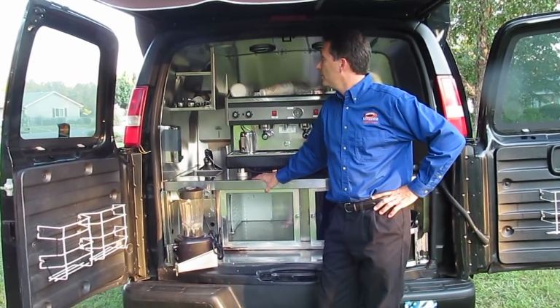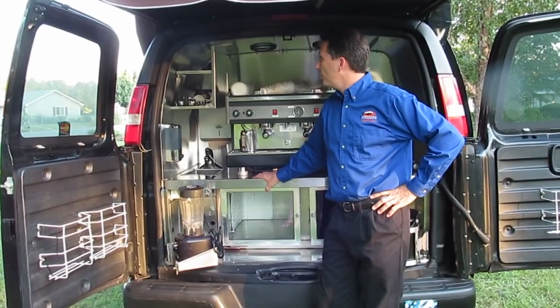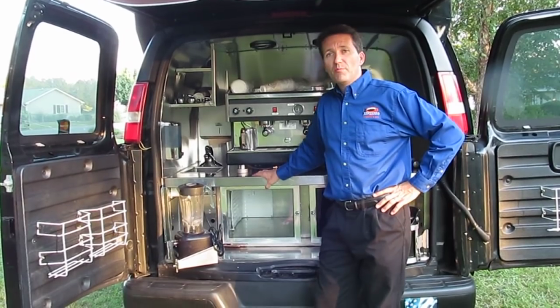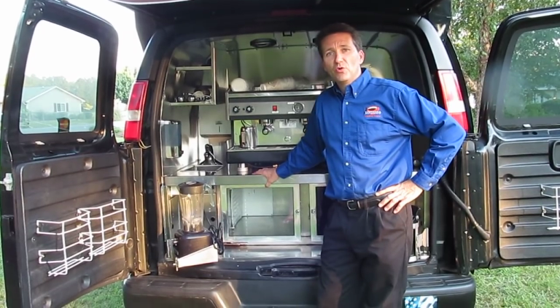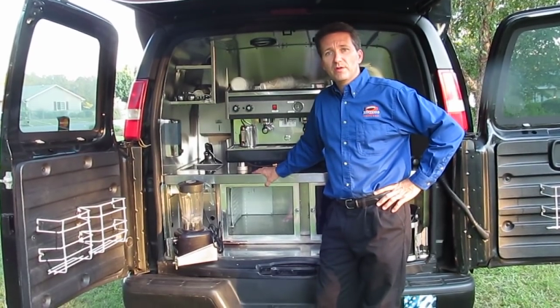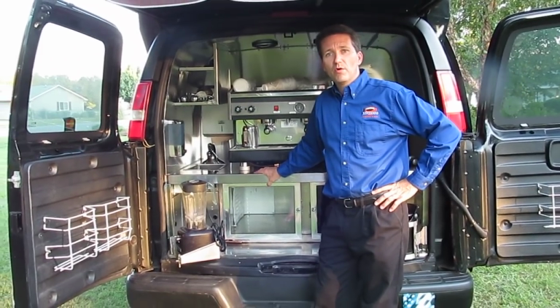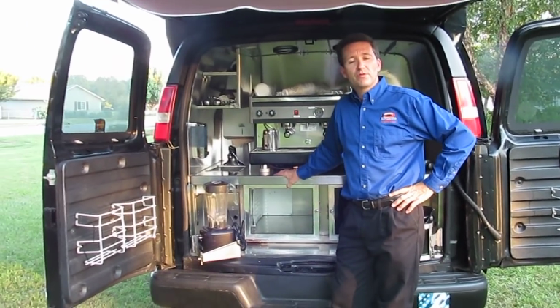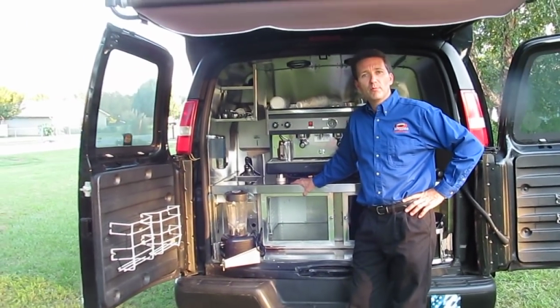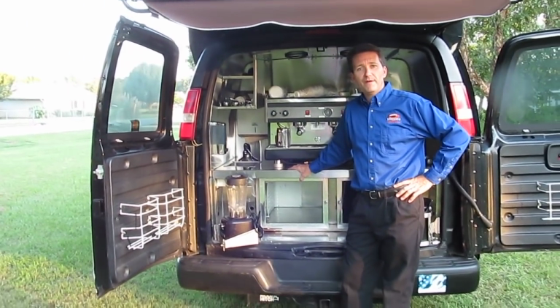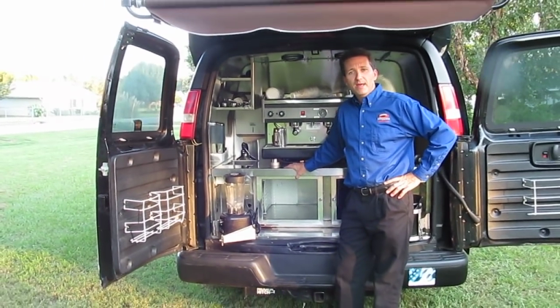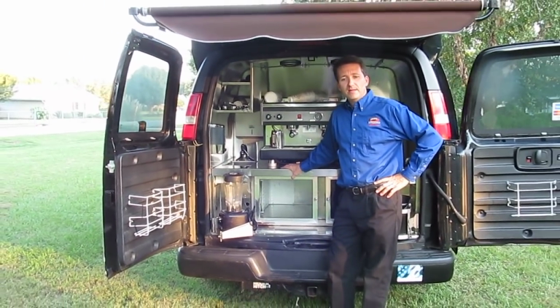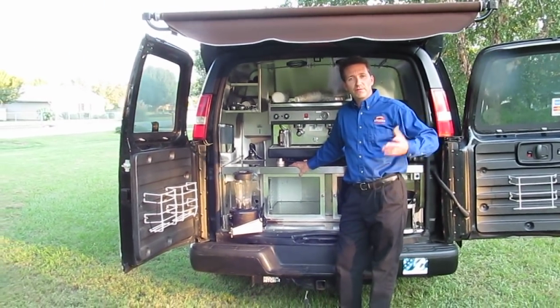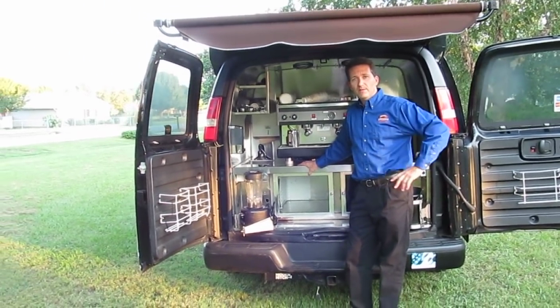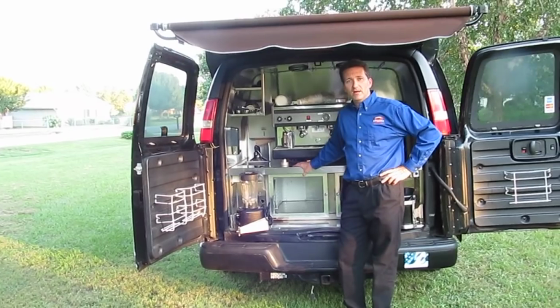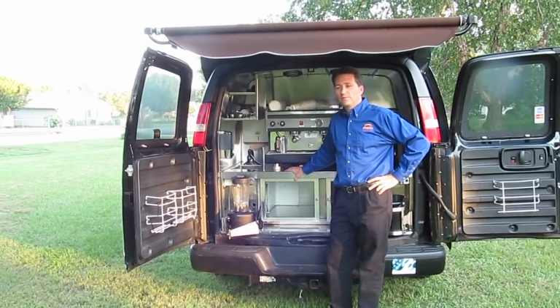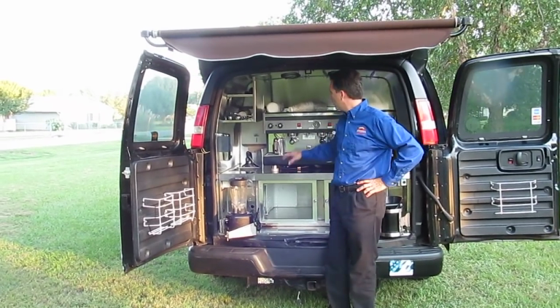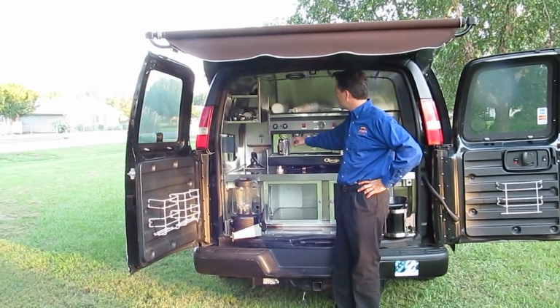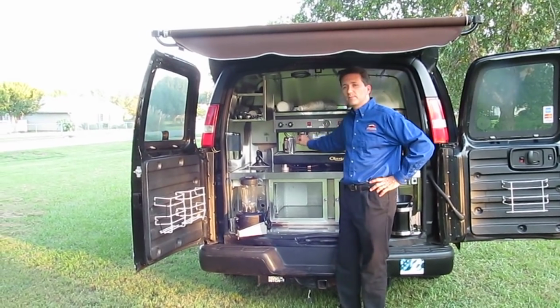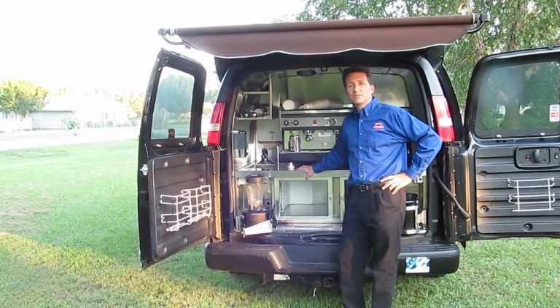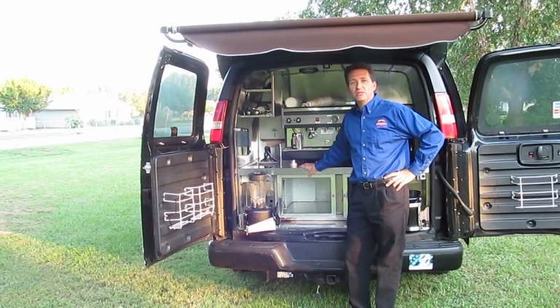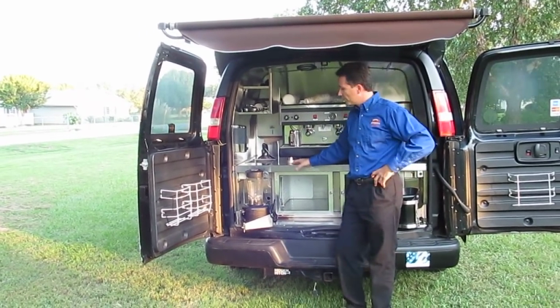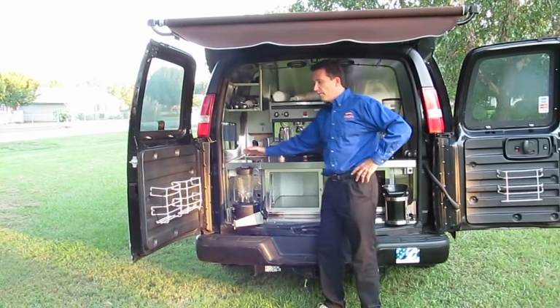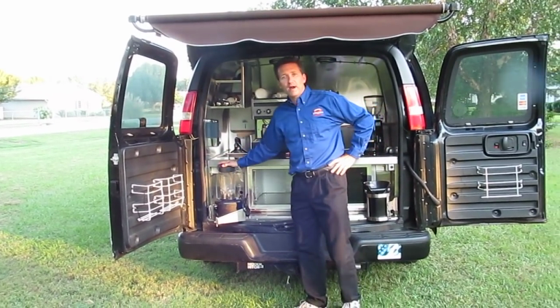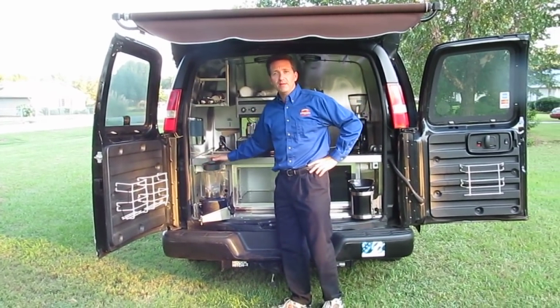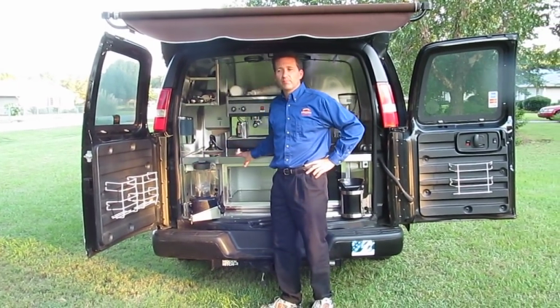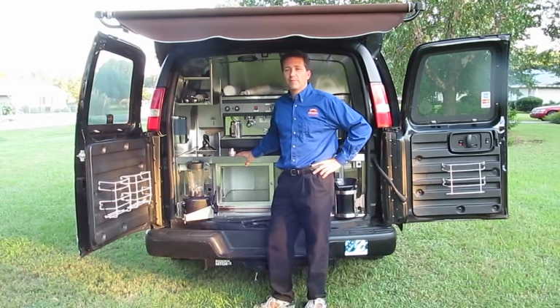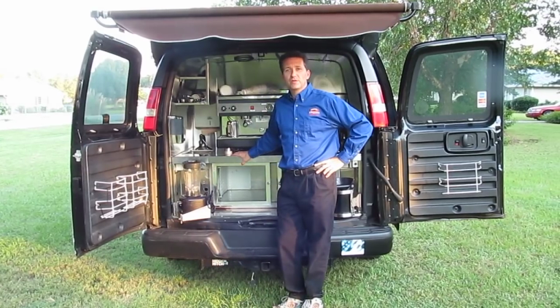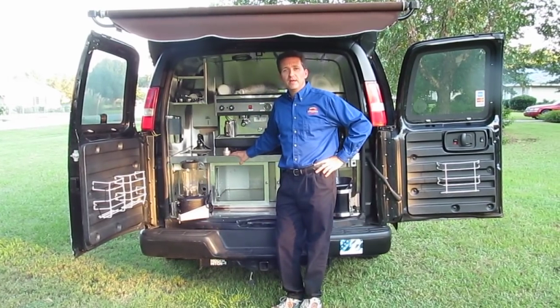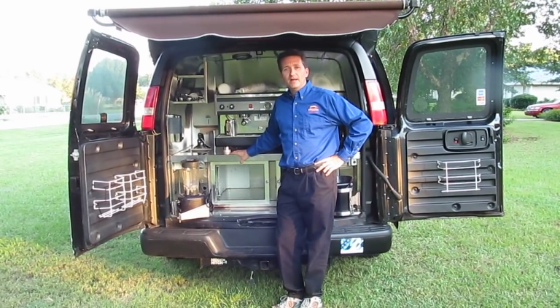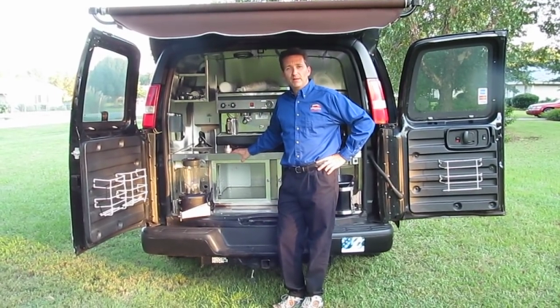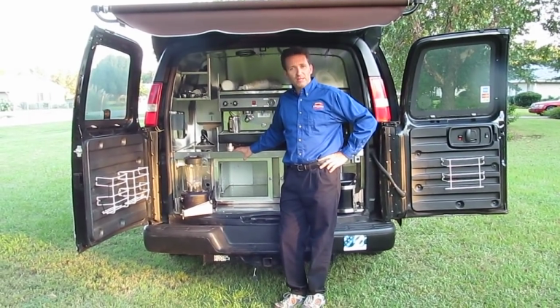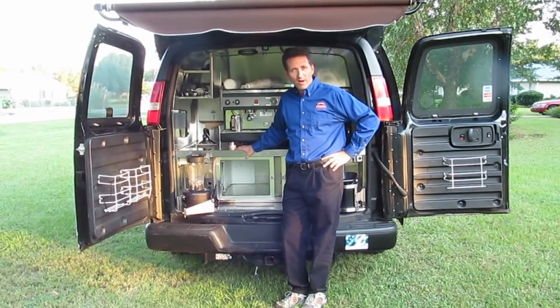I hope you've enjoyed this tour of Espresso2Go Mobile Cafe. Stay tuned for maybe a future video where we'll actually make some delicious cappuccinos, fruit frappes, or blended frozen drinks. God bless you and thank you for watching.